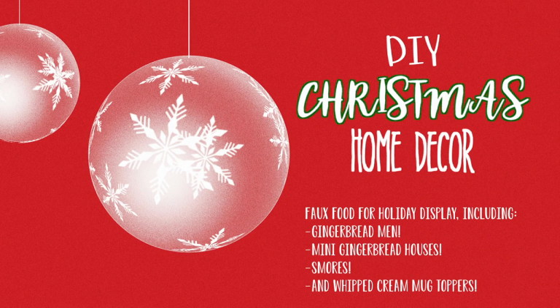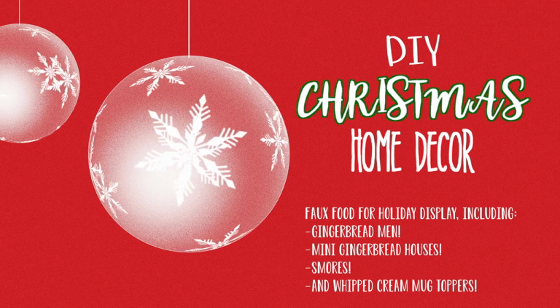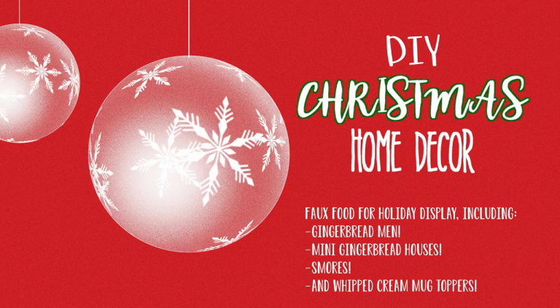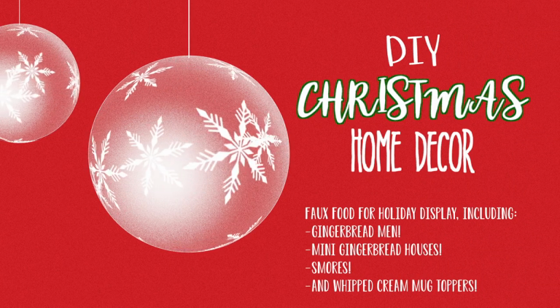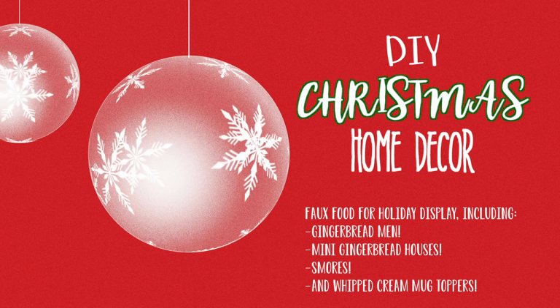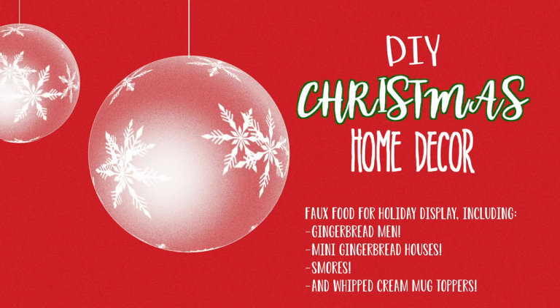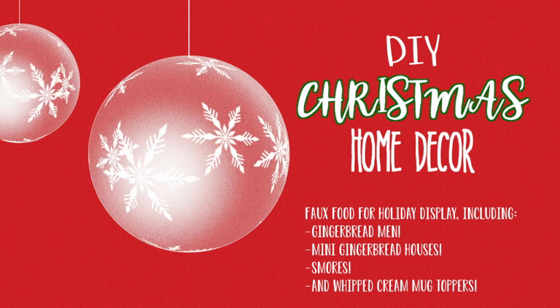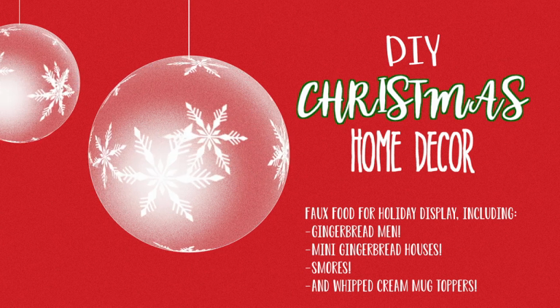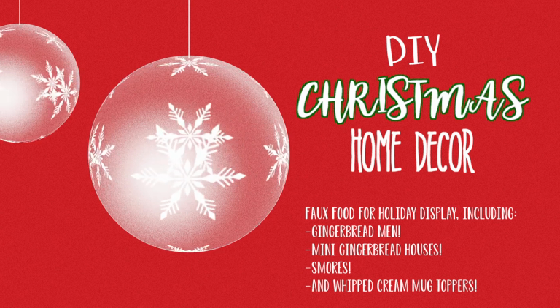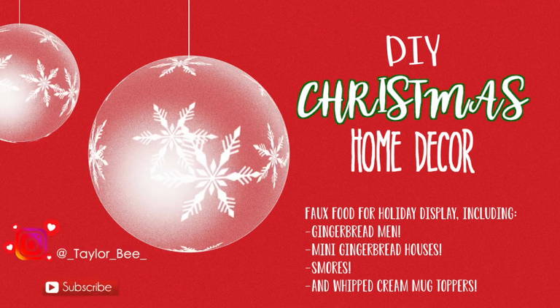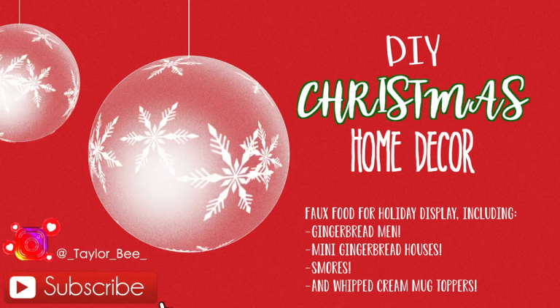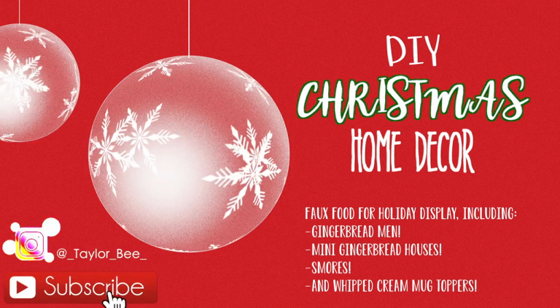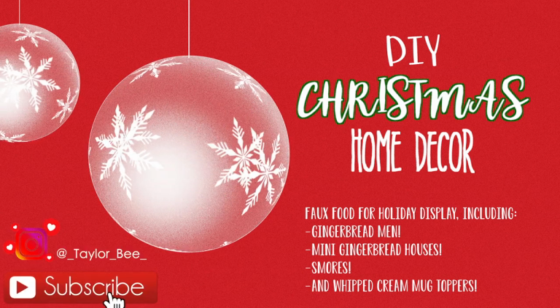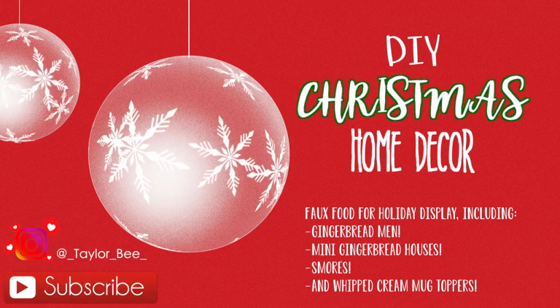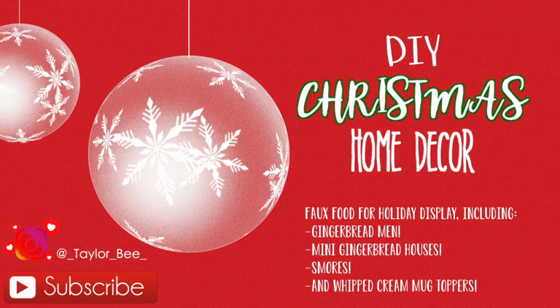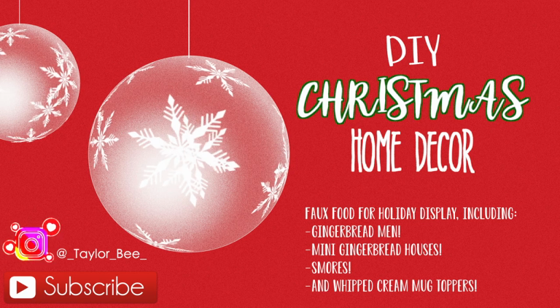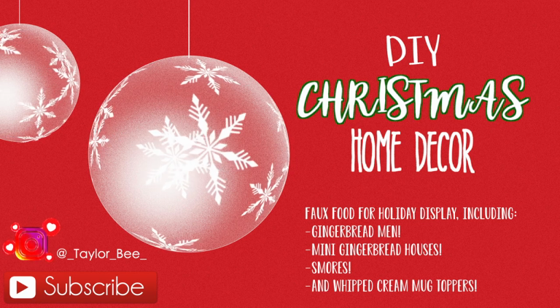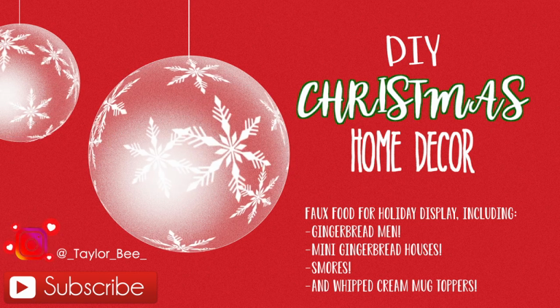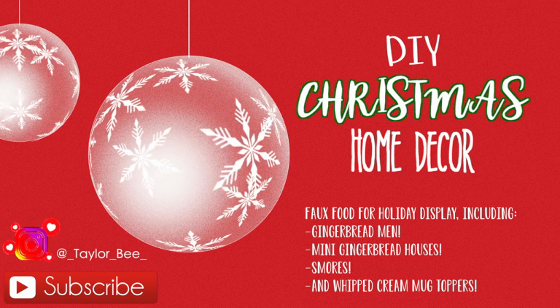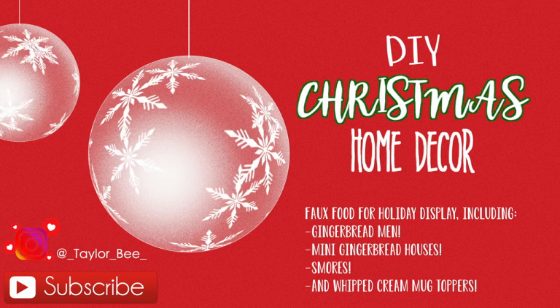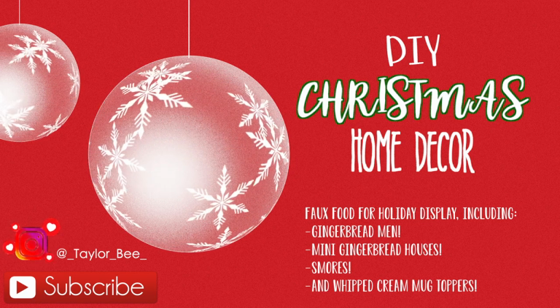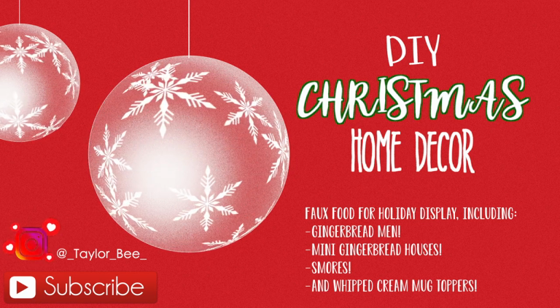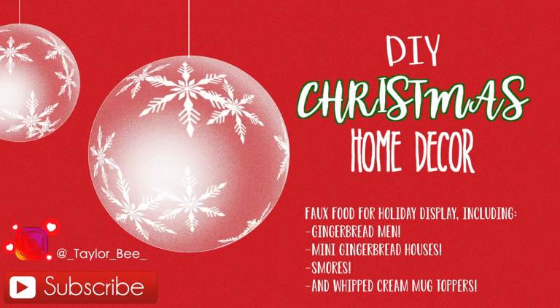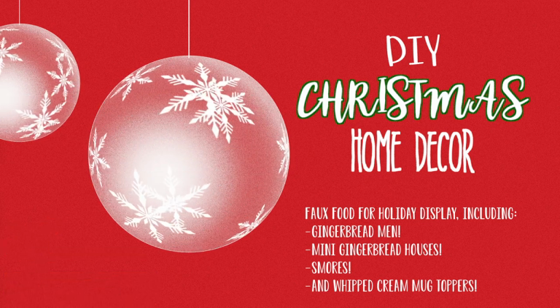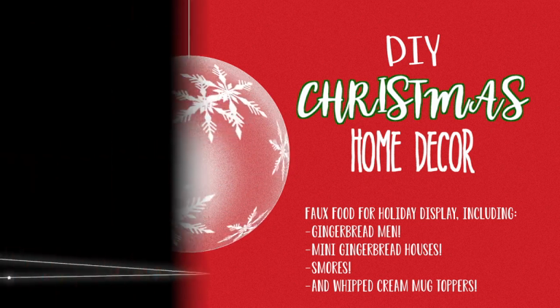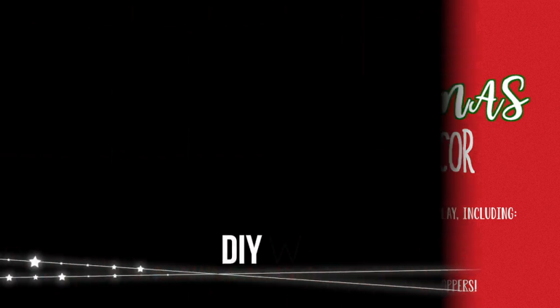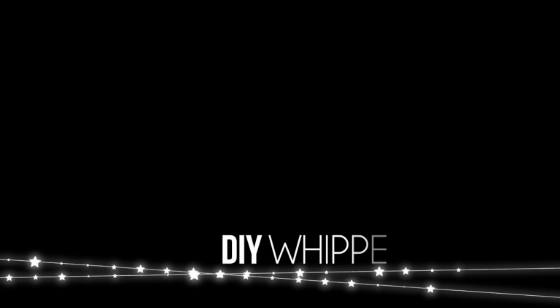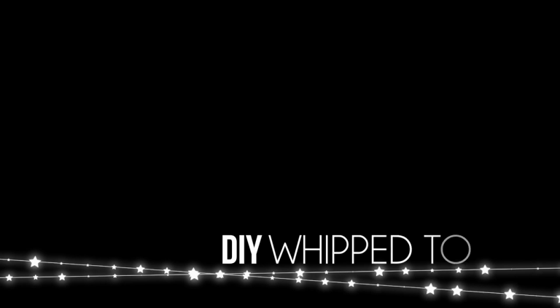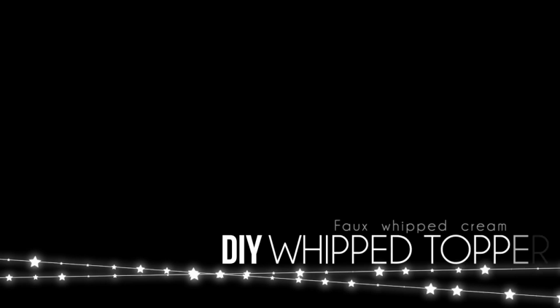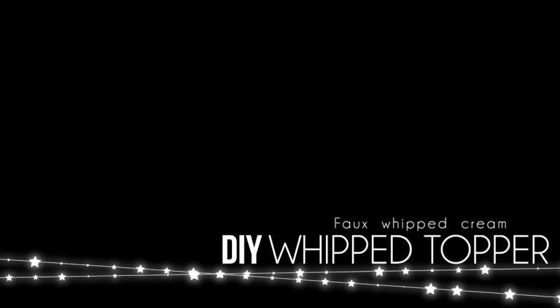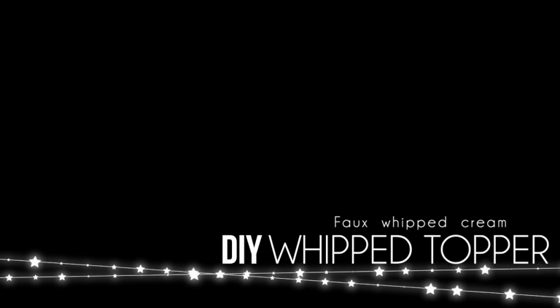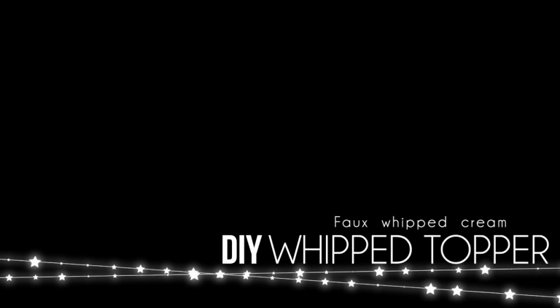Hi guys, welcome back to my channel! In today's video I'm going to show you how to do a bunch of do-it-yourself Christmas home decor items and displays. These are super cute, easy, and affordable projects to add to your holiday and Christmas display.